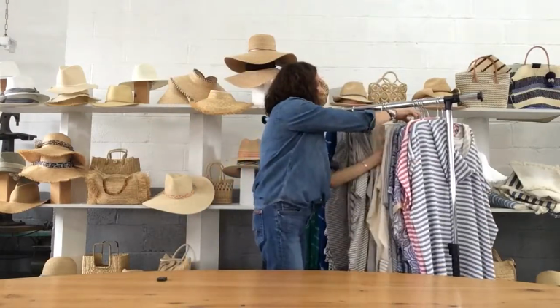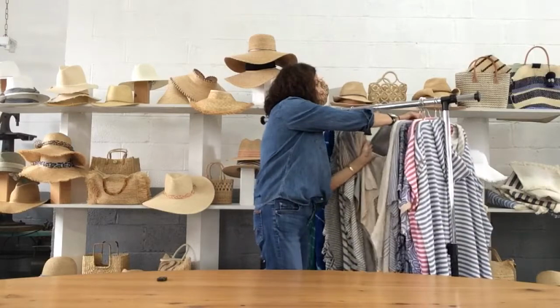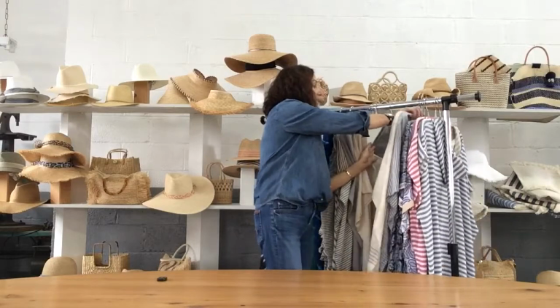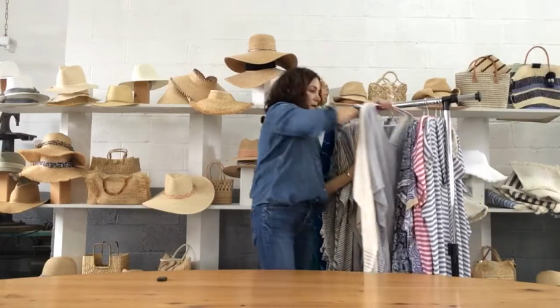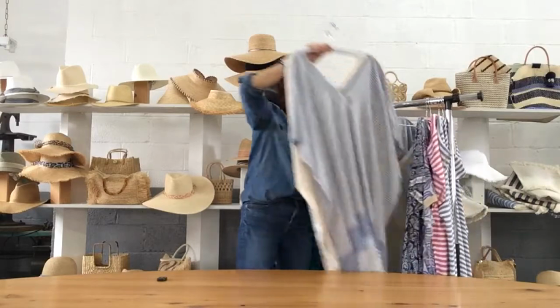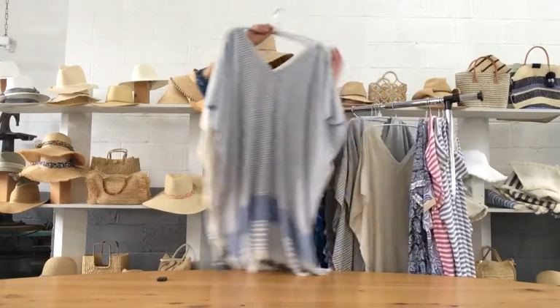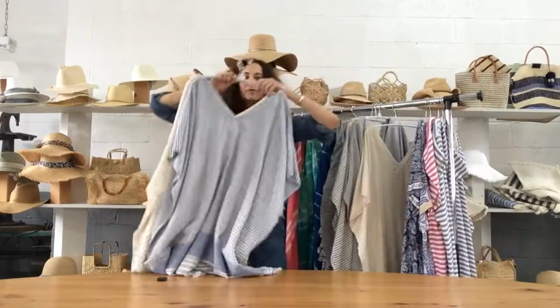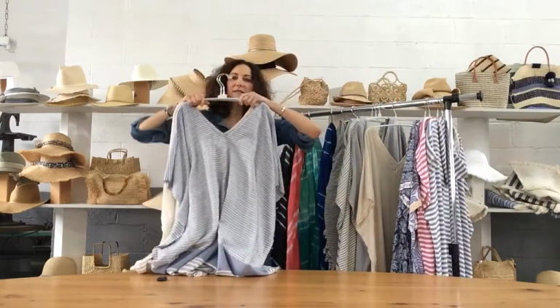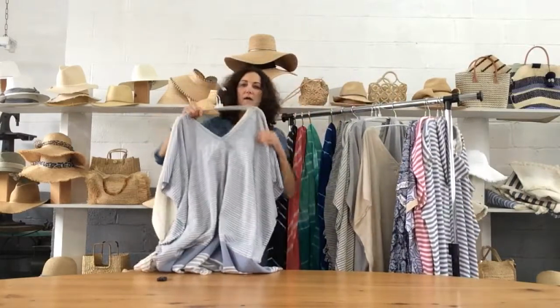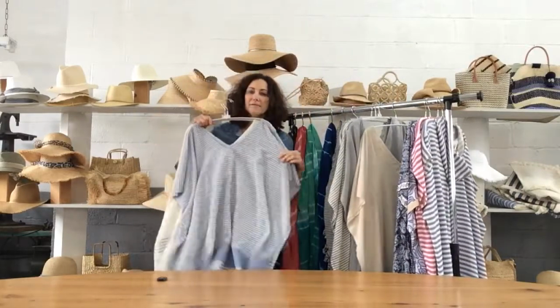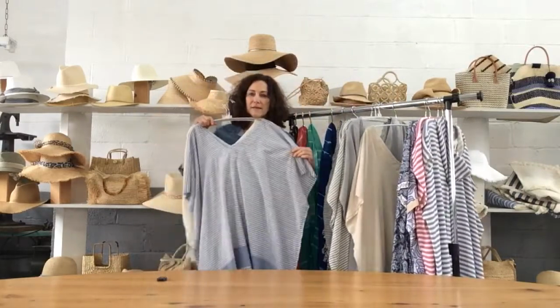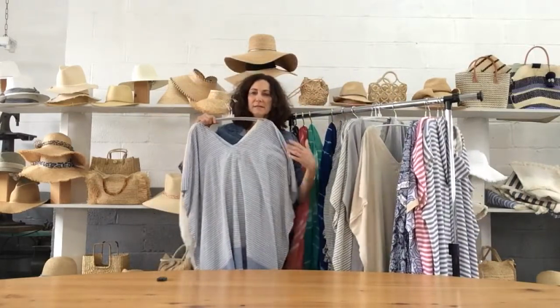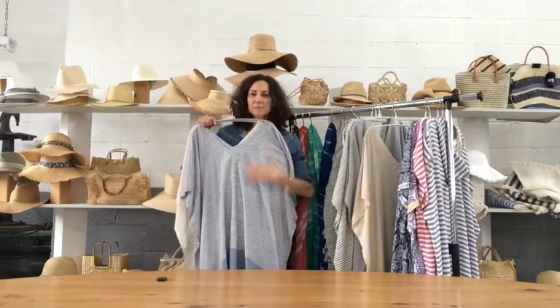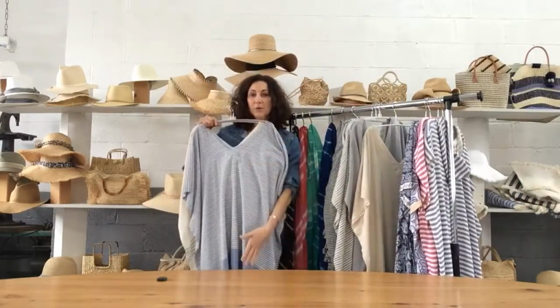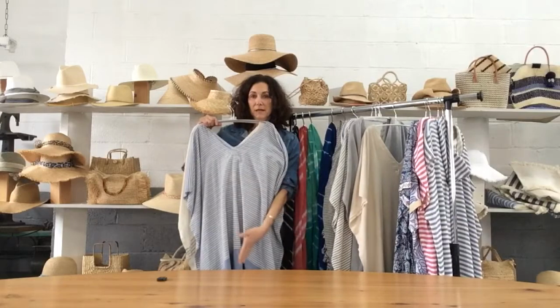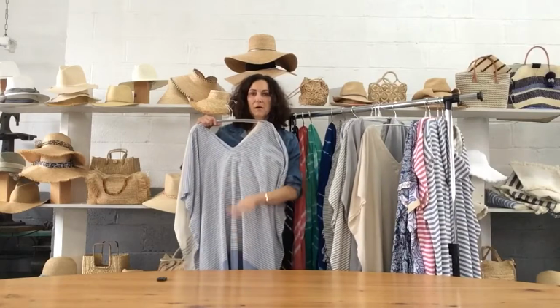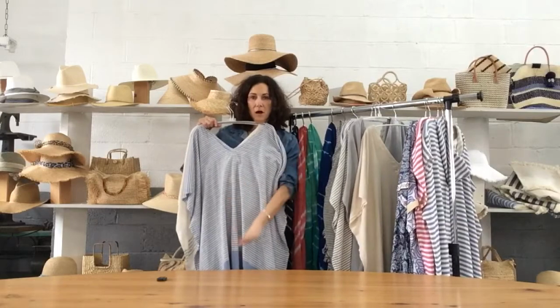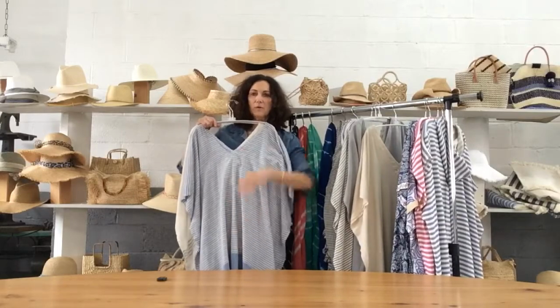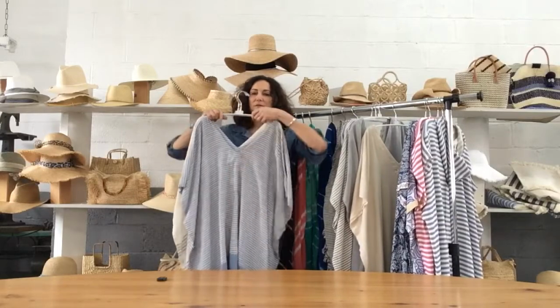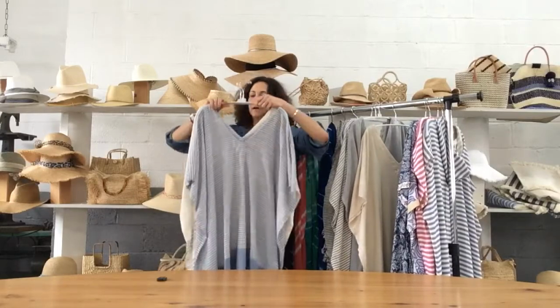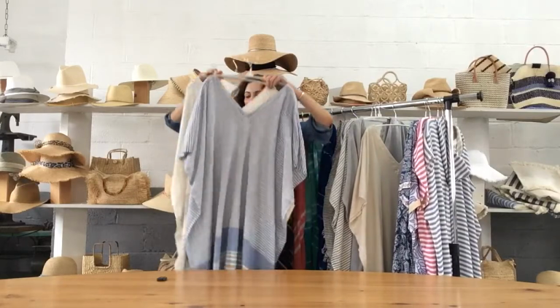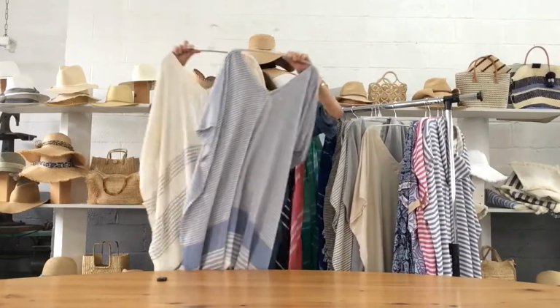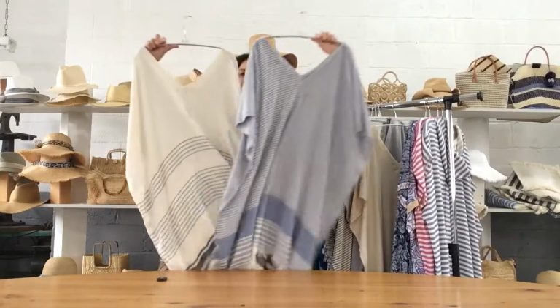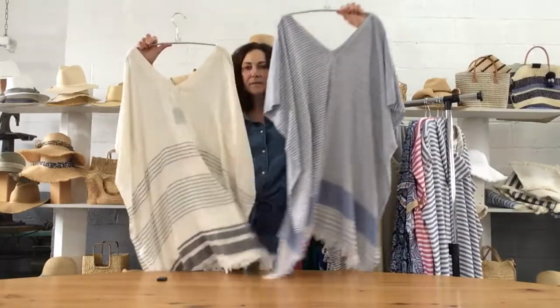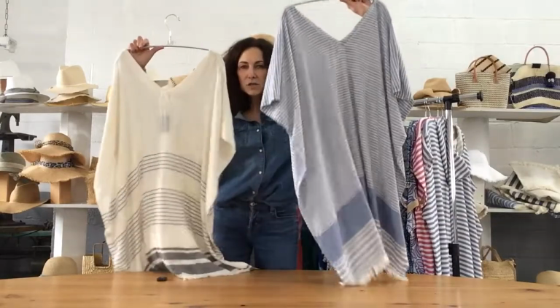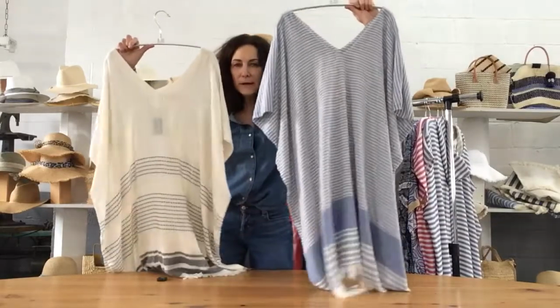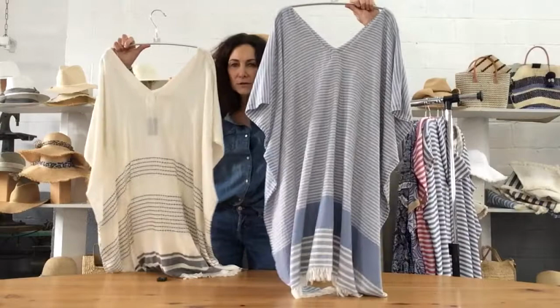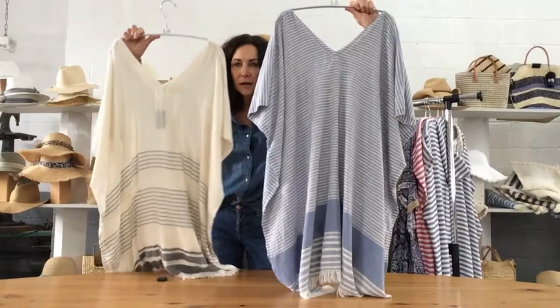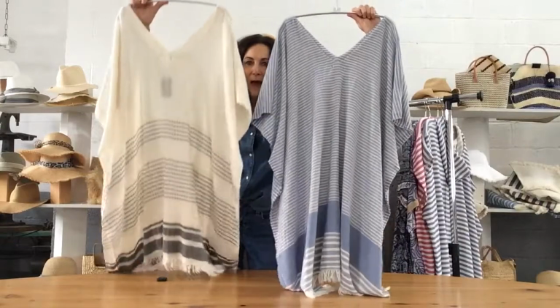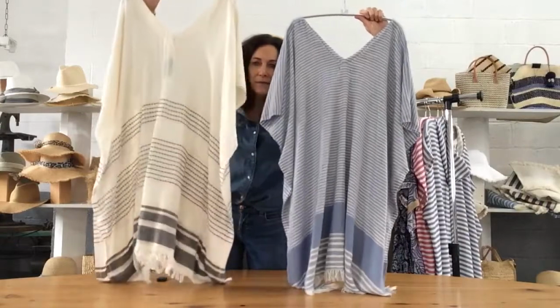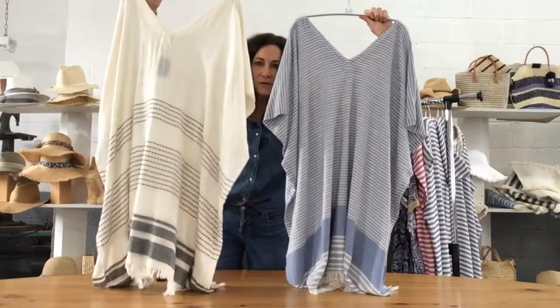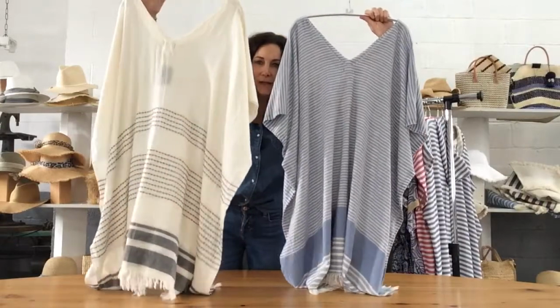We have Stella. This is not the caftan length — this is below the knee, not all the way down to the ankle. And we've got the chambray natural and the natural black.